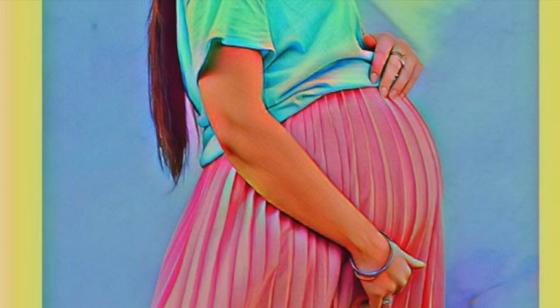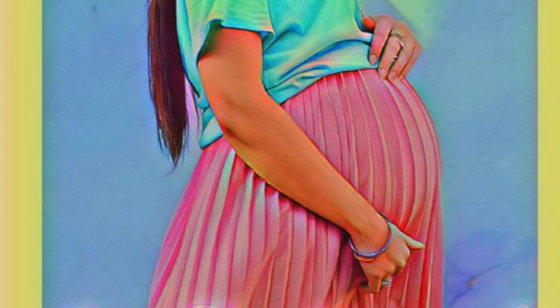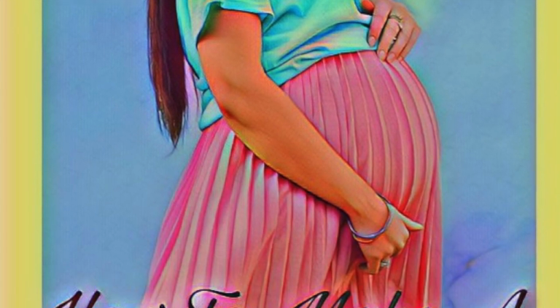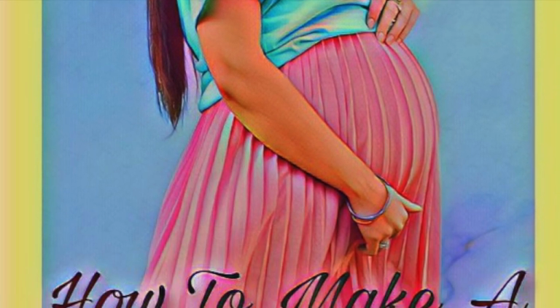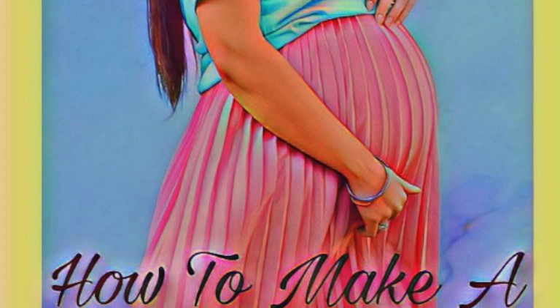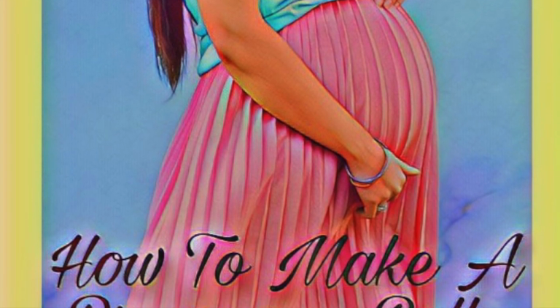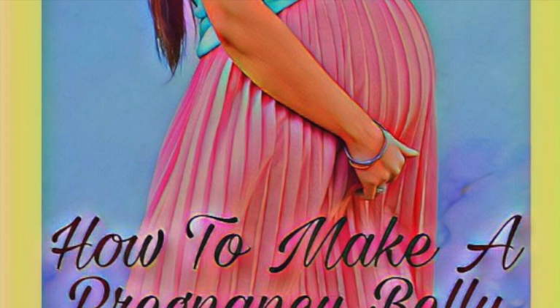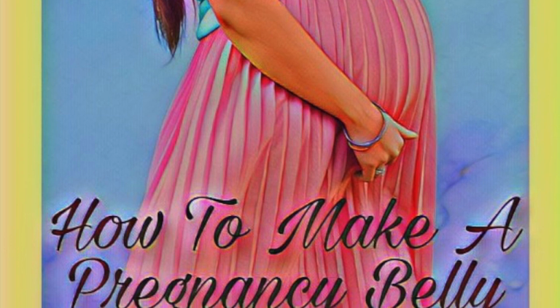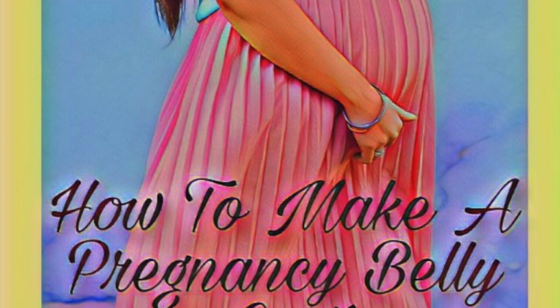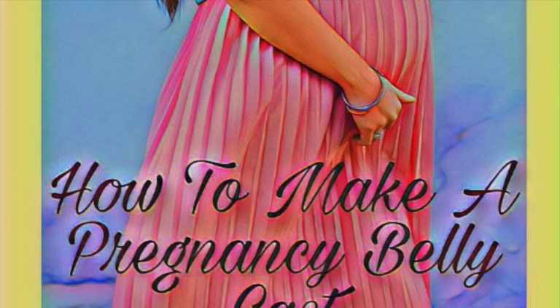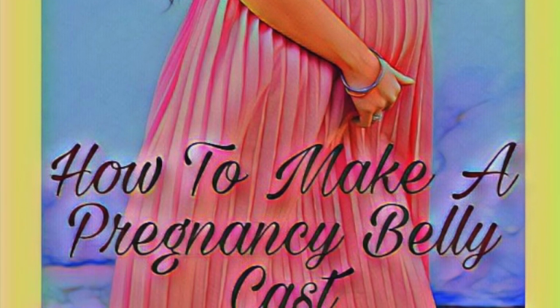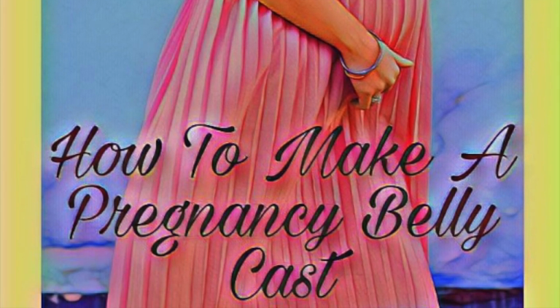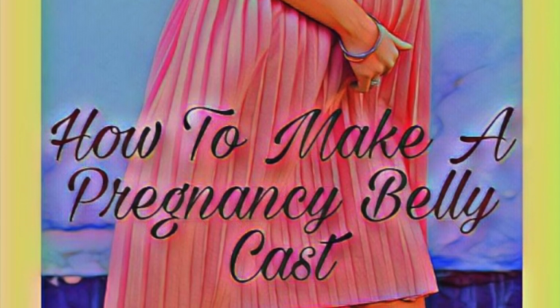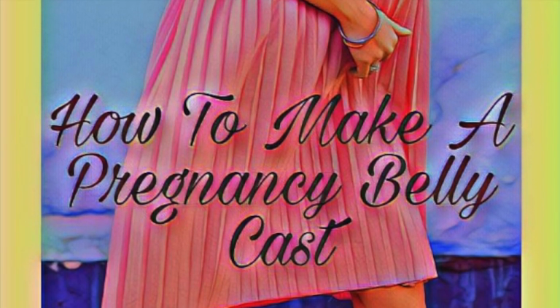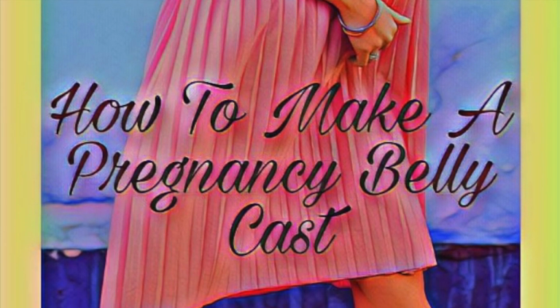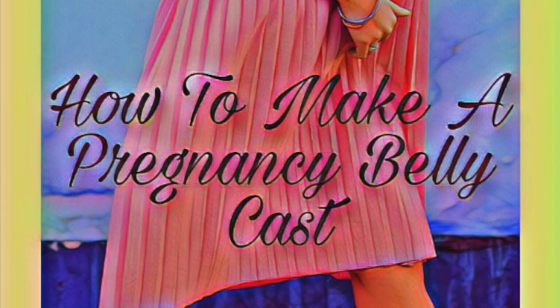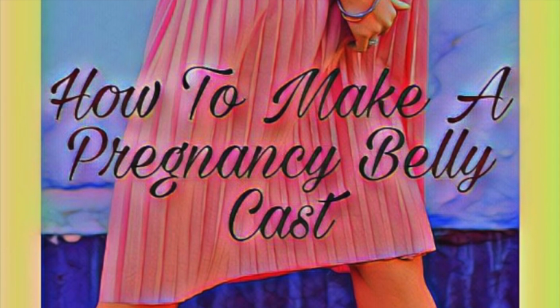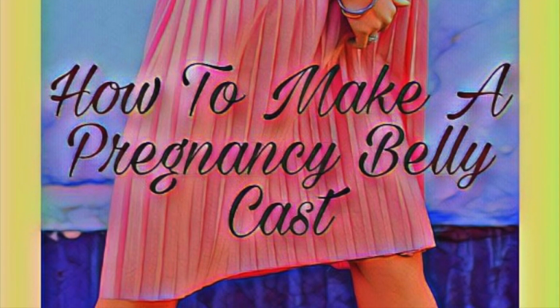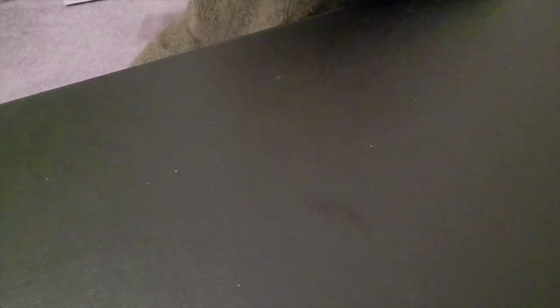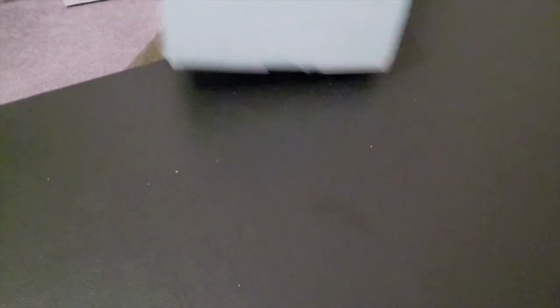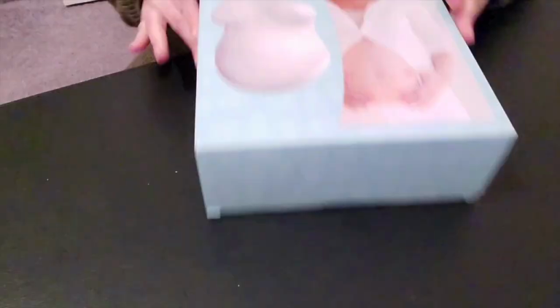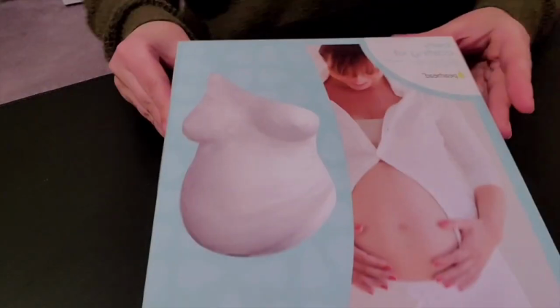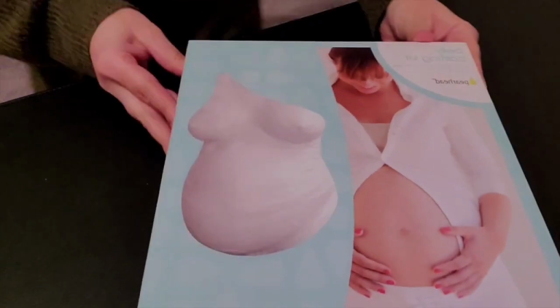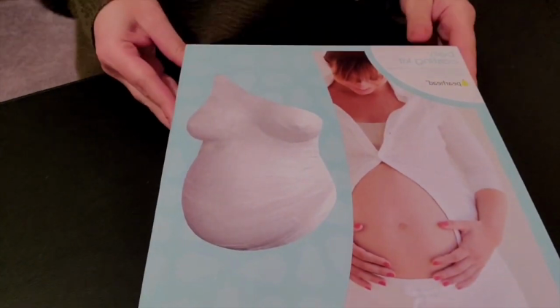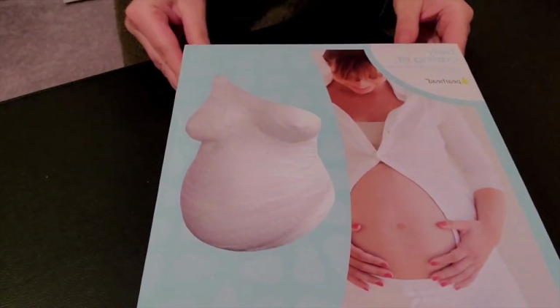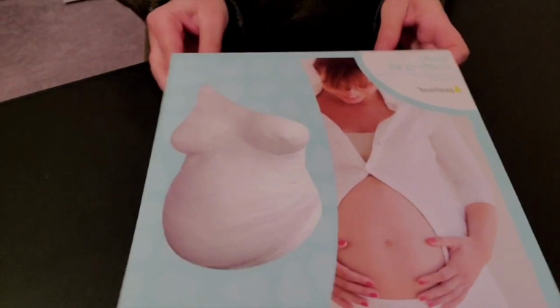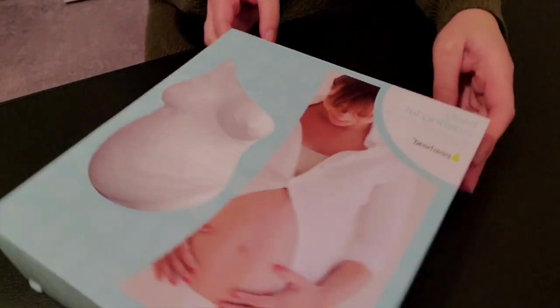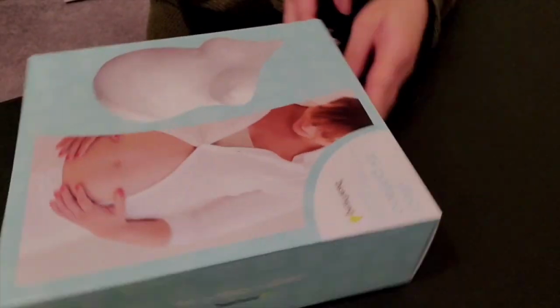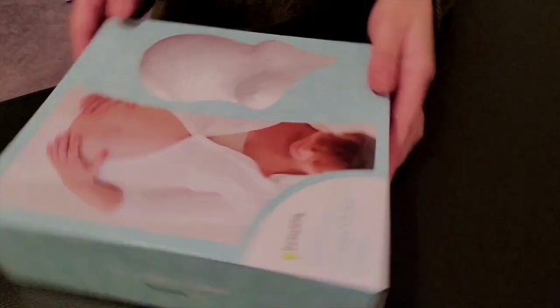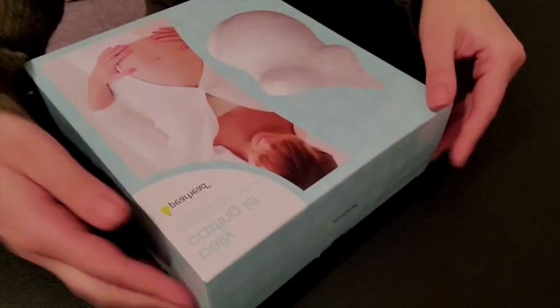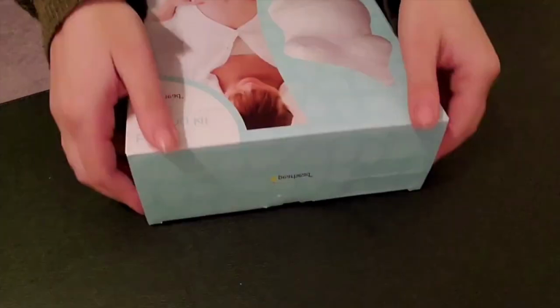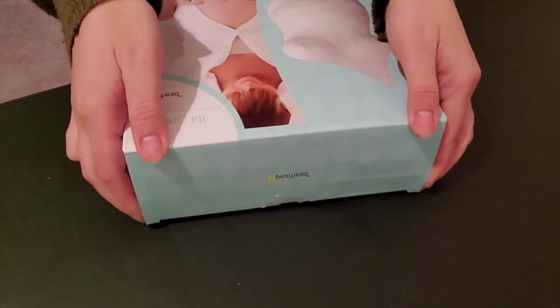Immortalize your pregnancy with a three-dimensional plaster sculpture. We use Fairhead Belly Casting Kit ordered on Amazon.